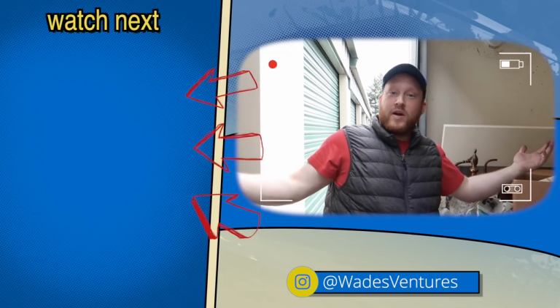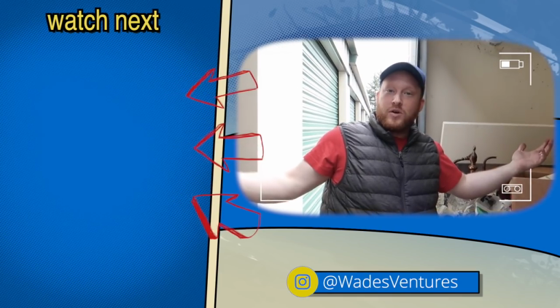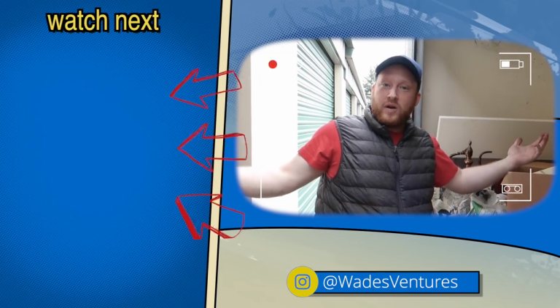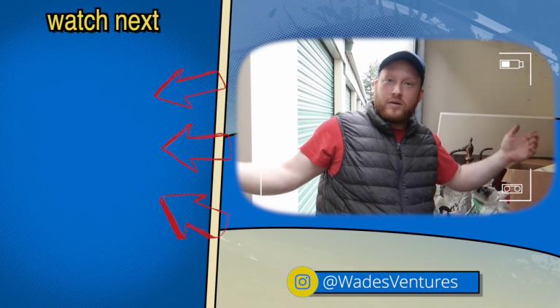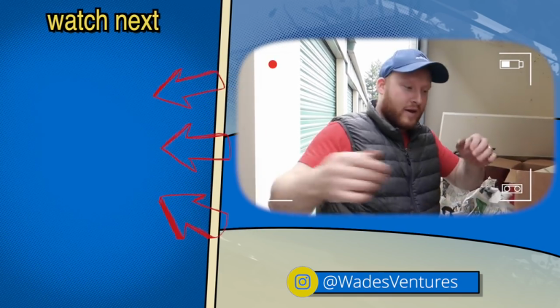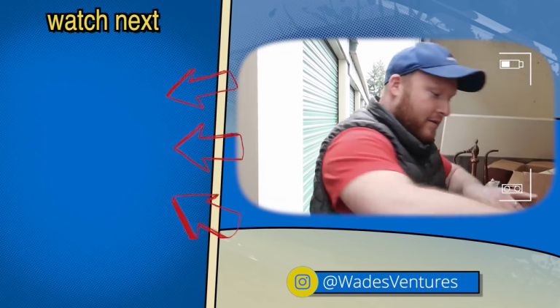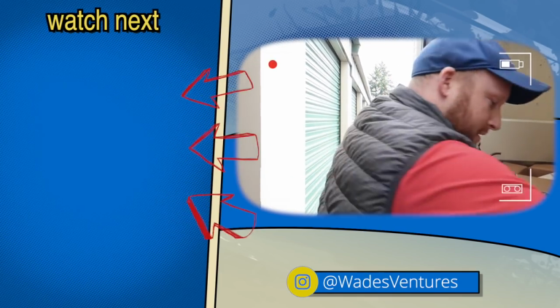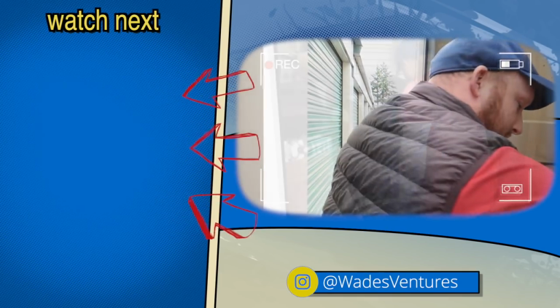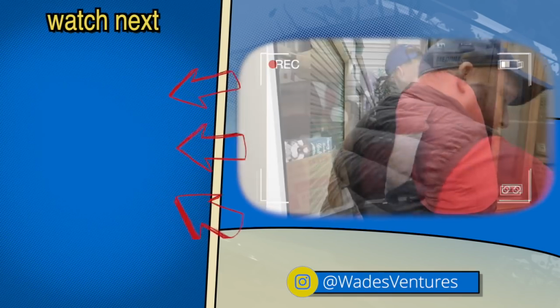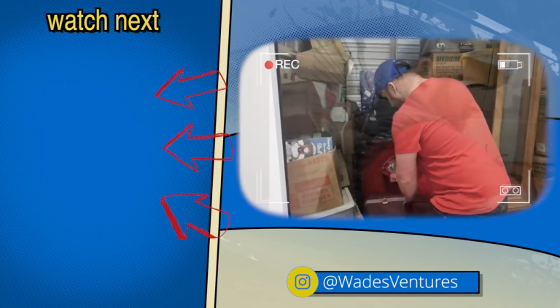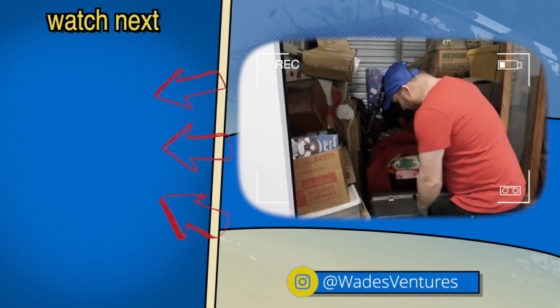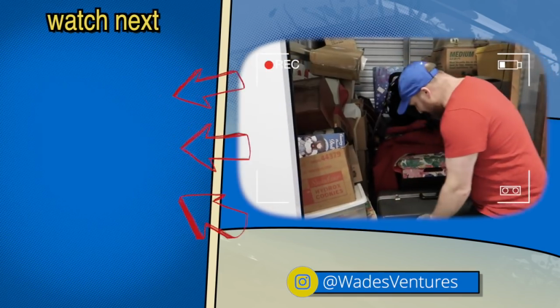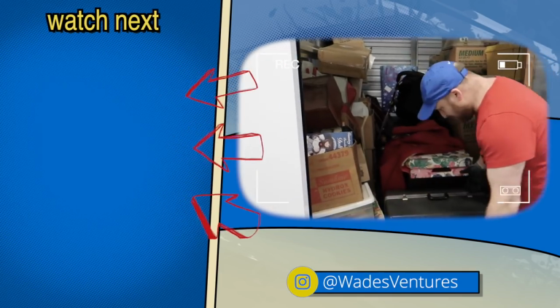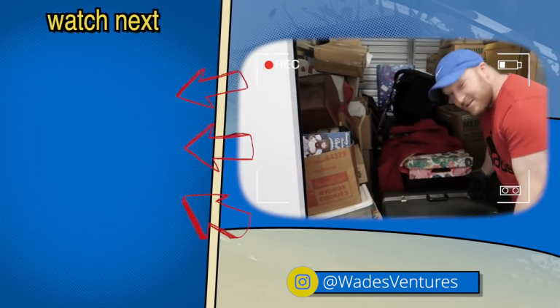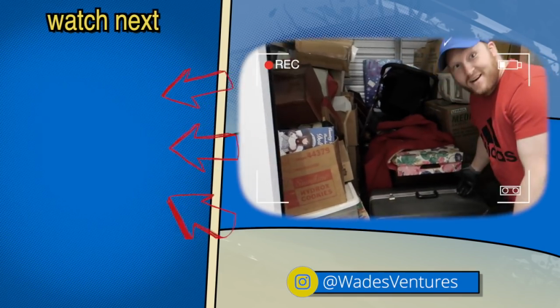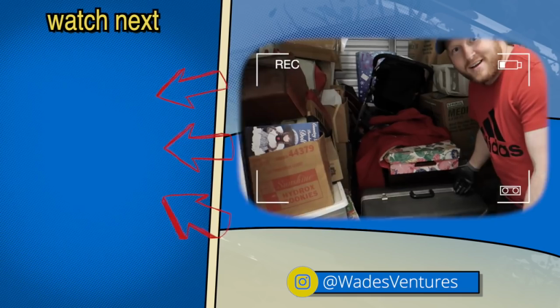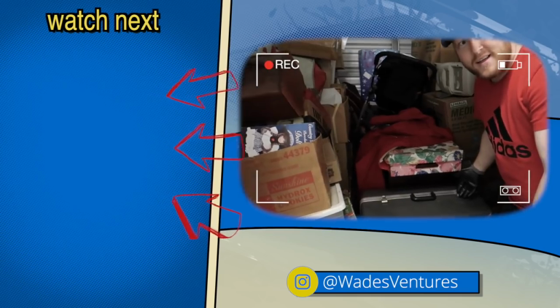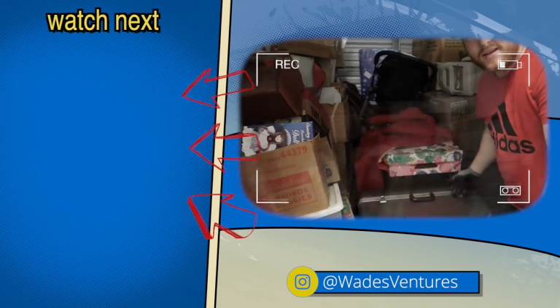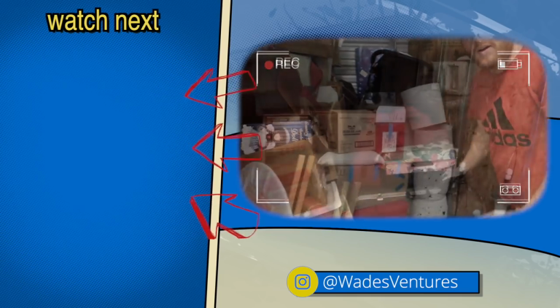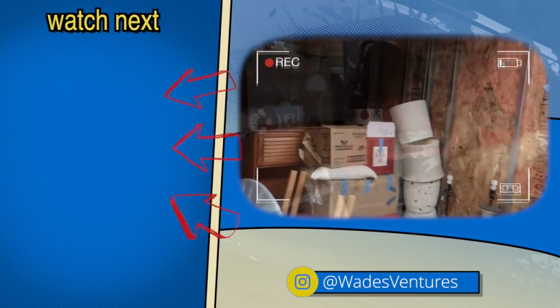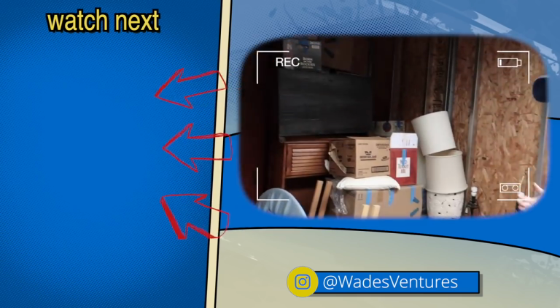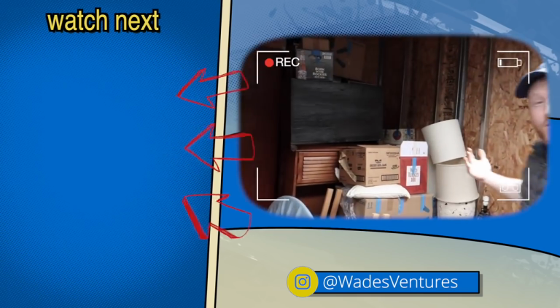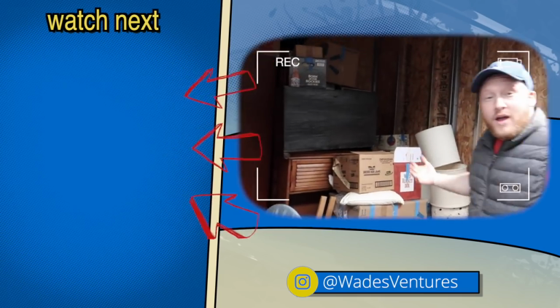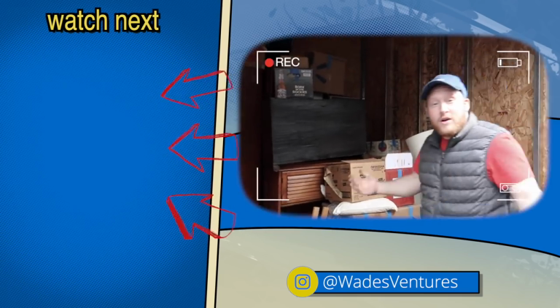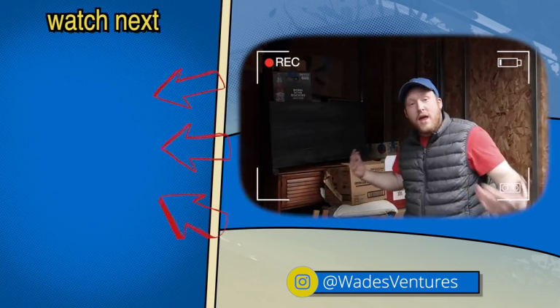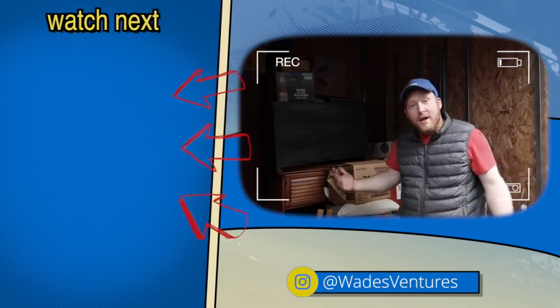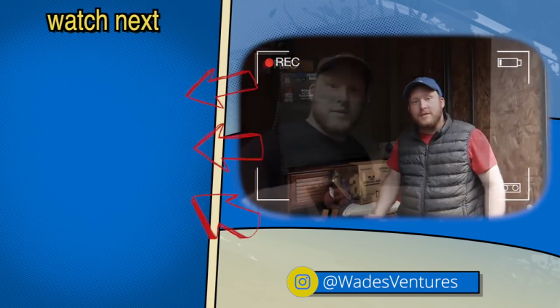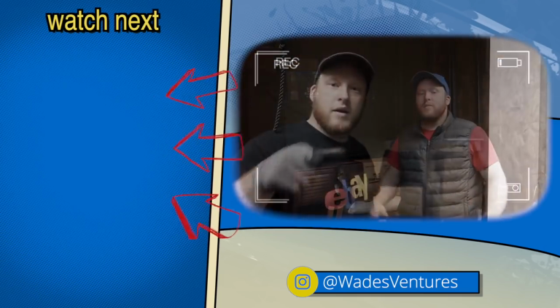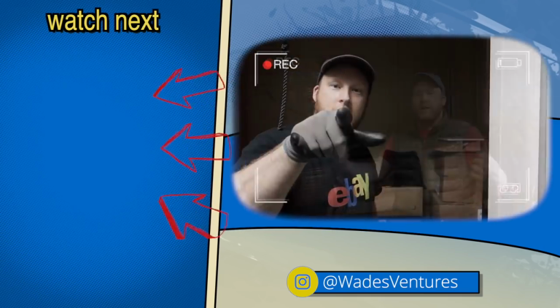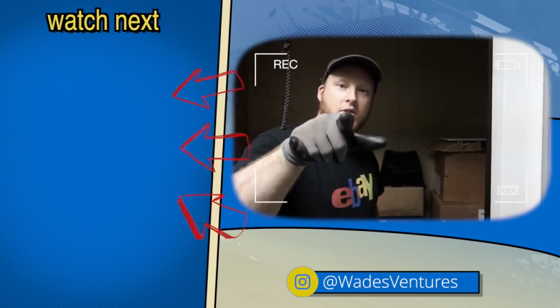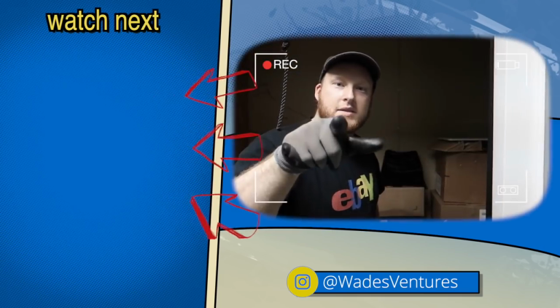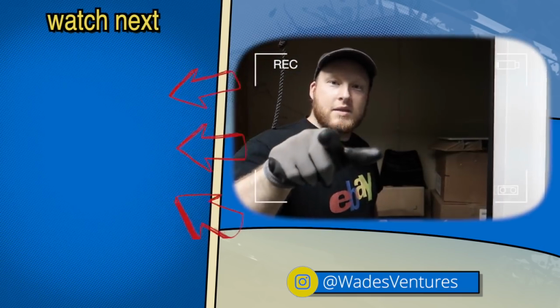Thanks for watching — don't forget to hit the subscribe button. If you want to watch more from Wade's Ventures, click the videos on the left.